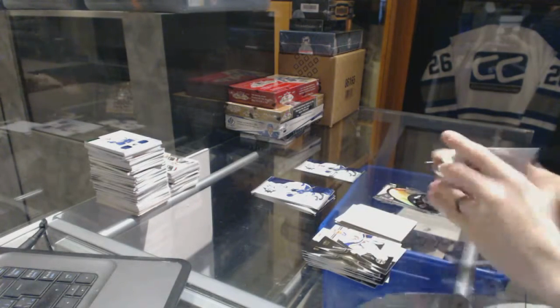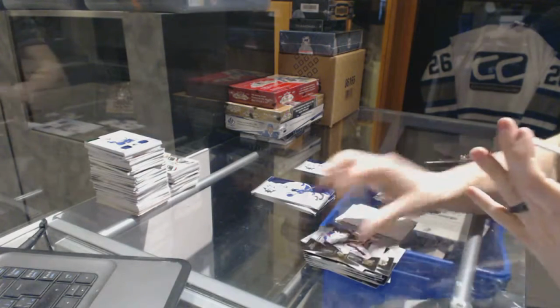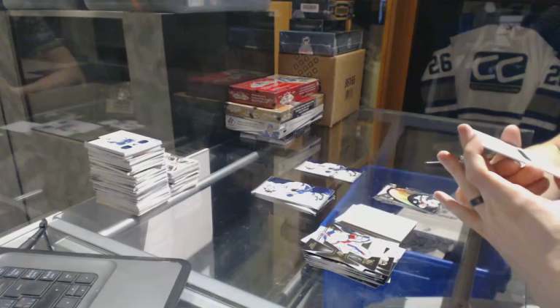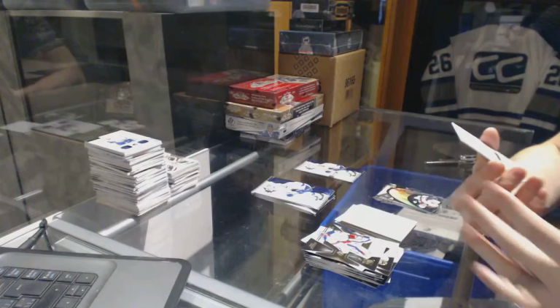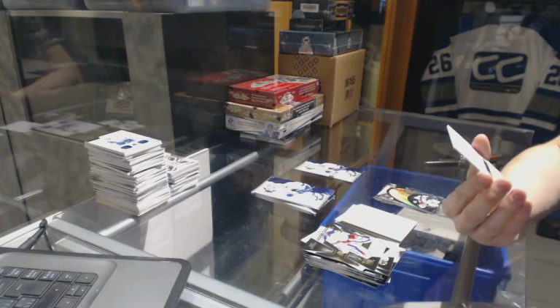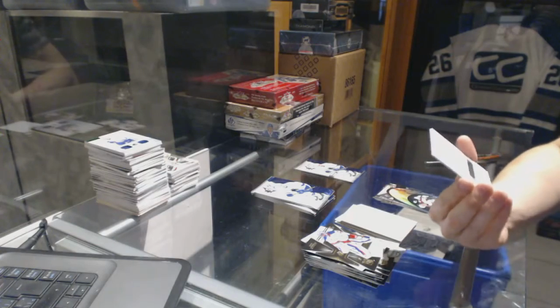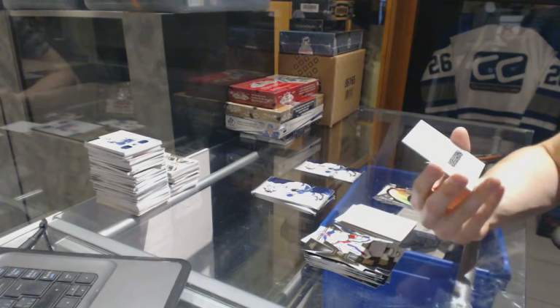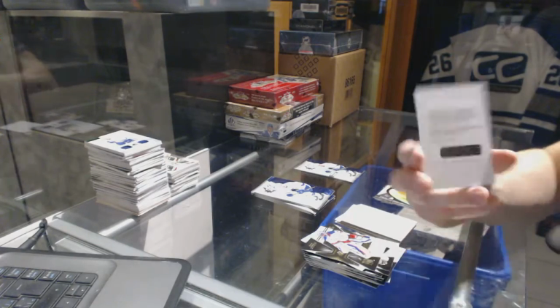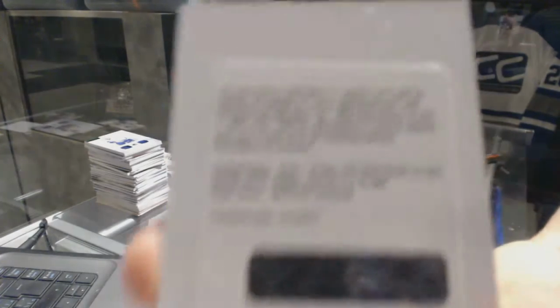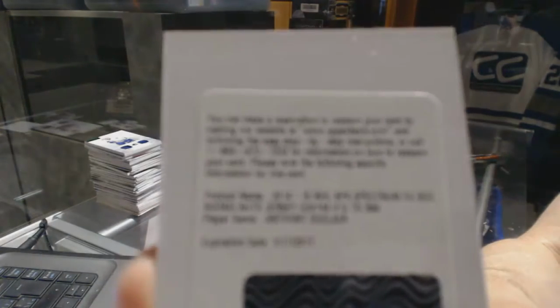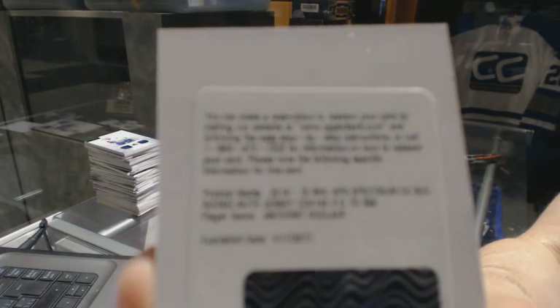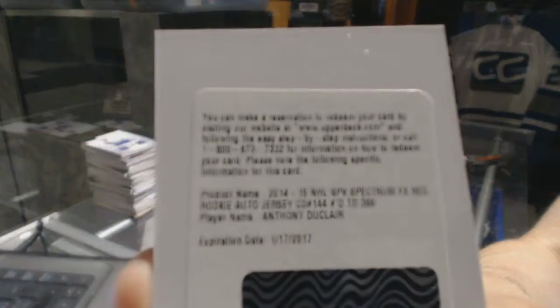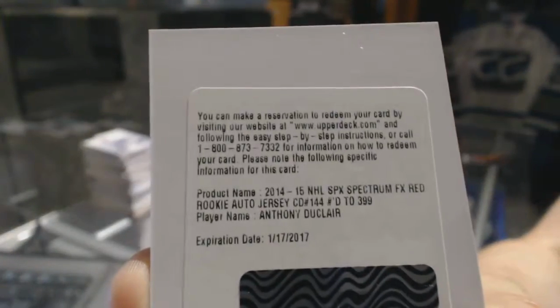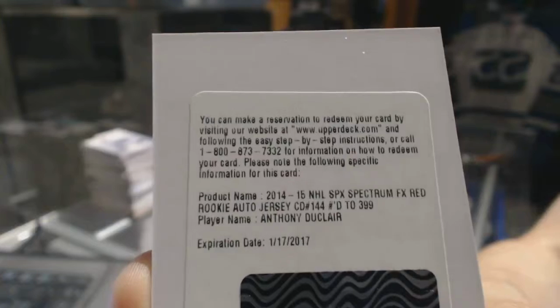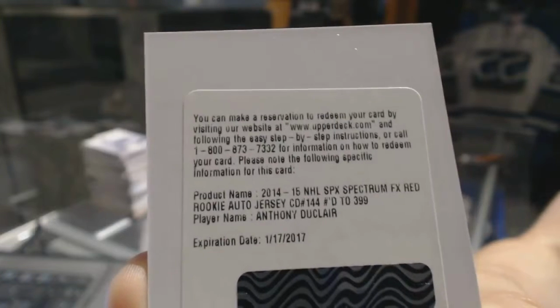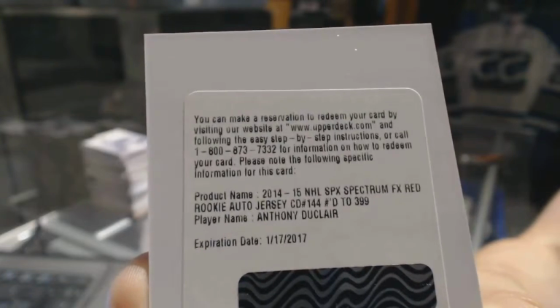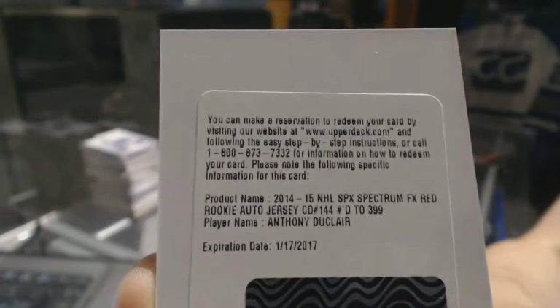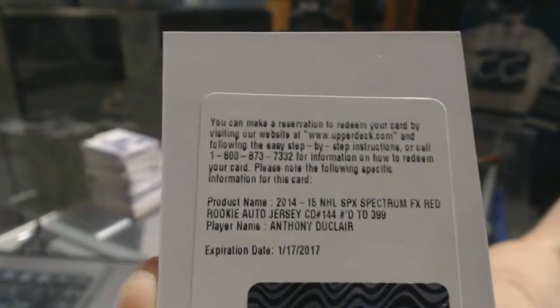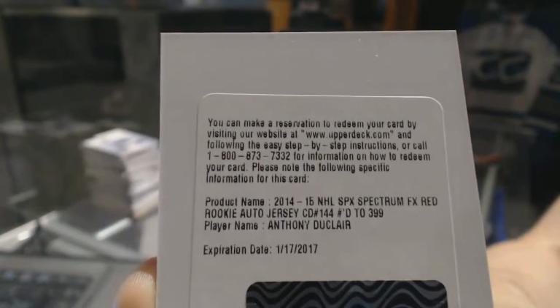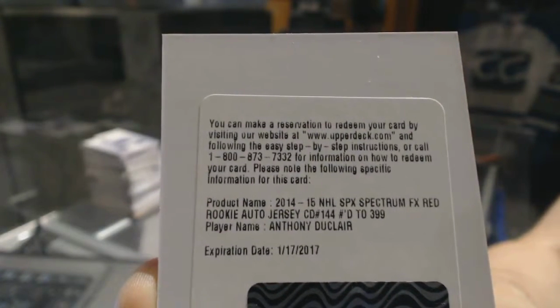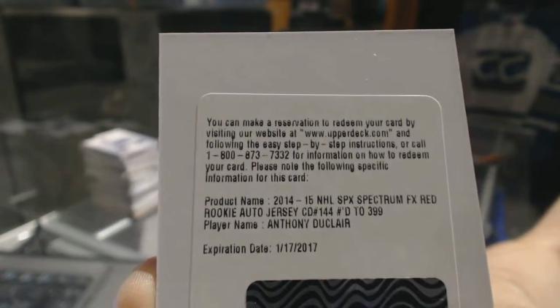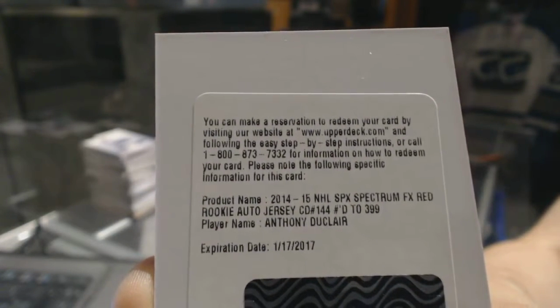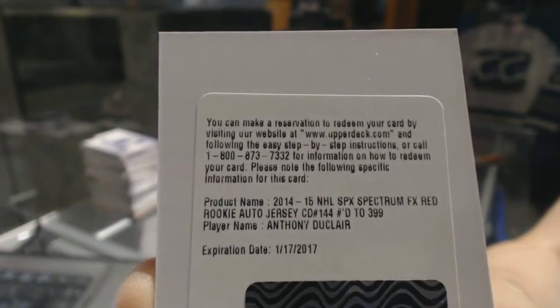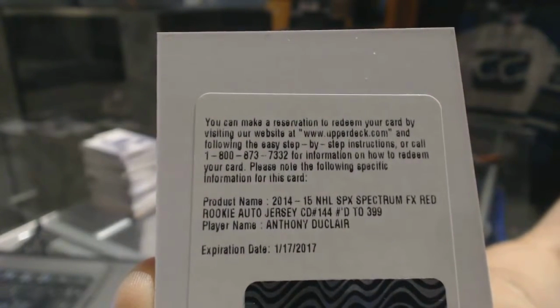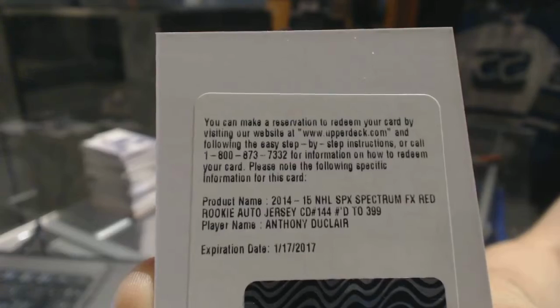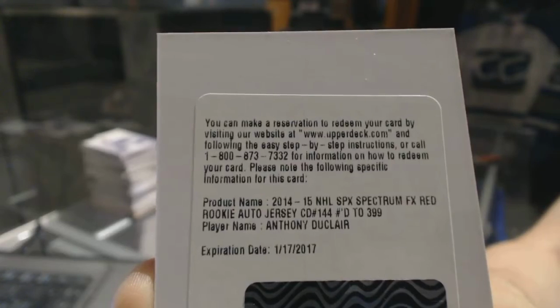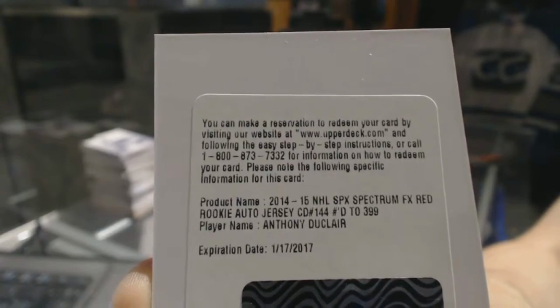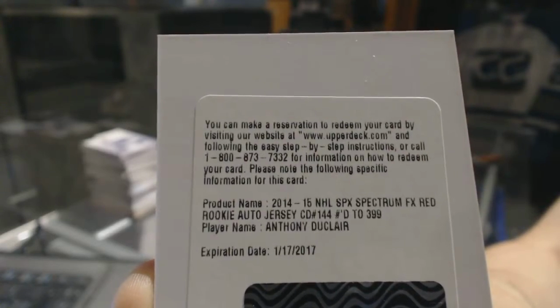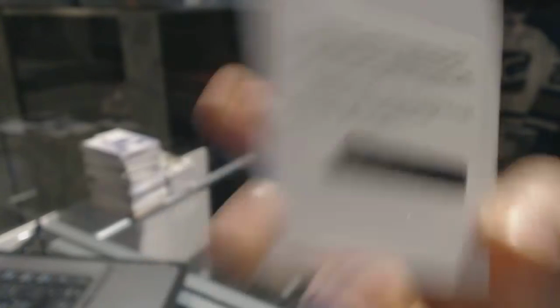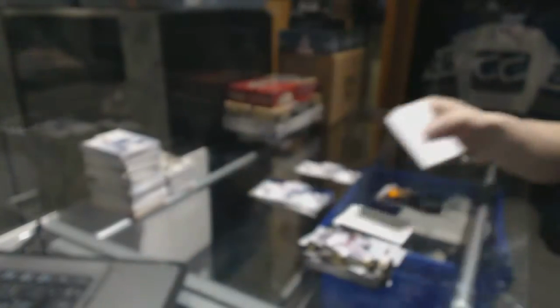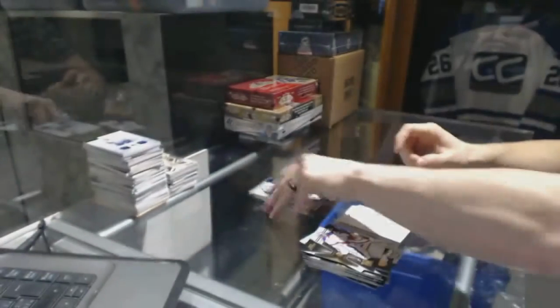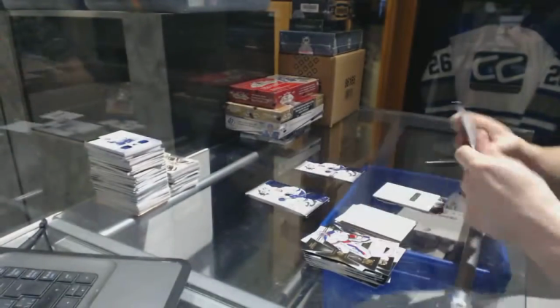We've got a redemption for a rookie jersey autograph numbered to $3.99 for the New York Rangers, Anthony Duclair.